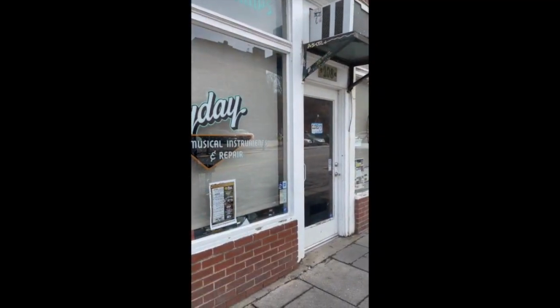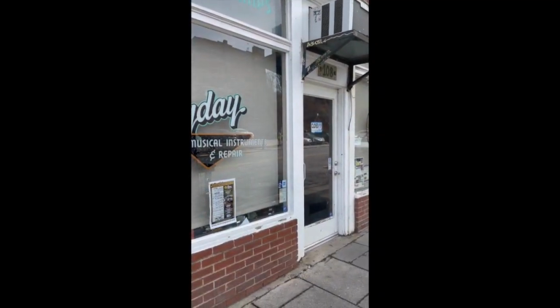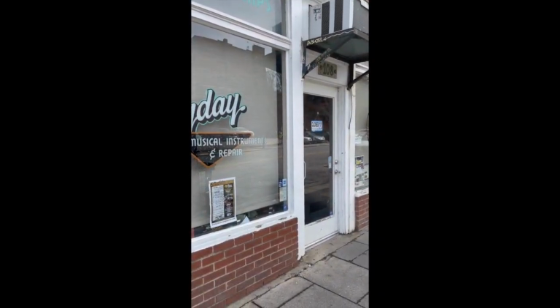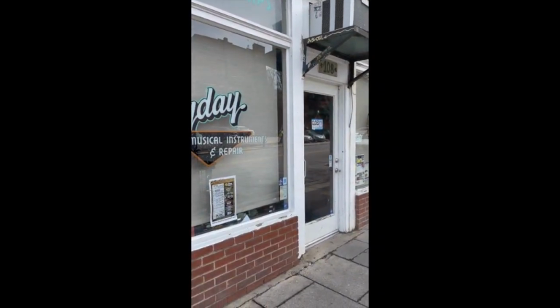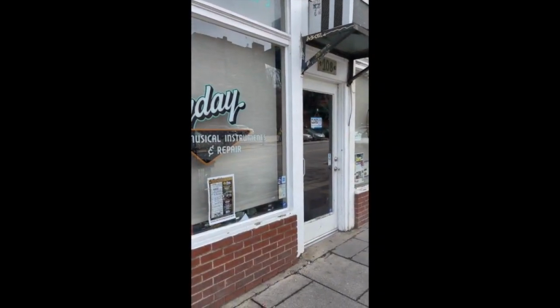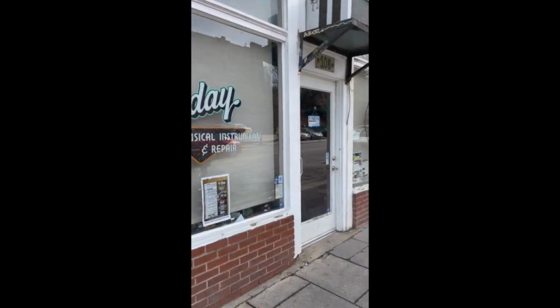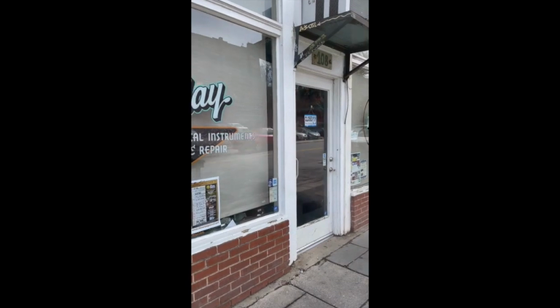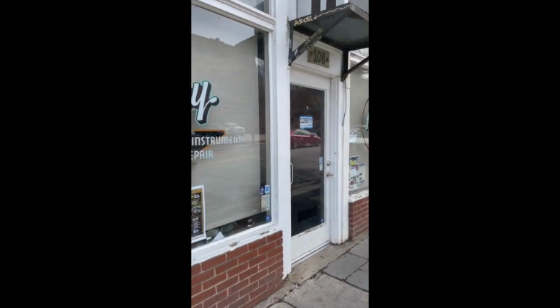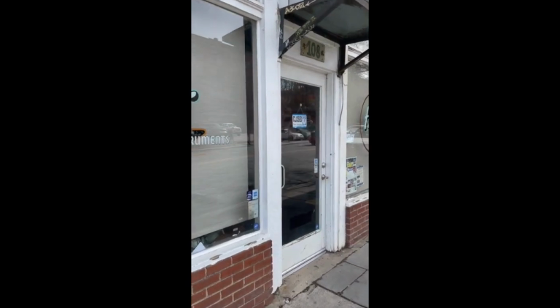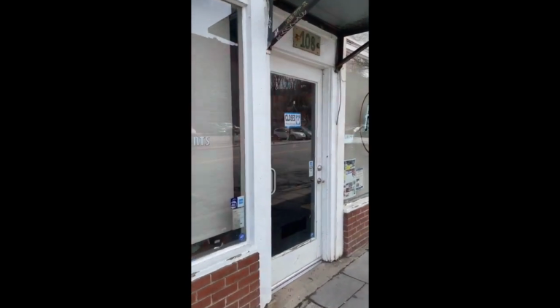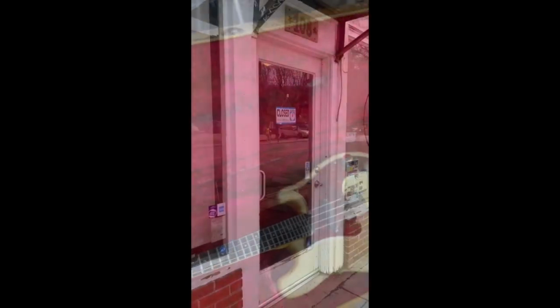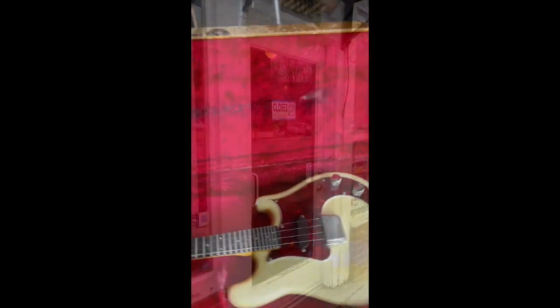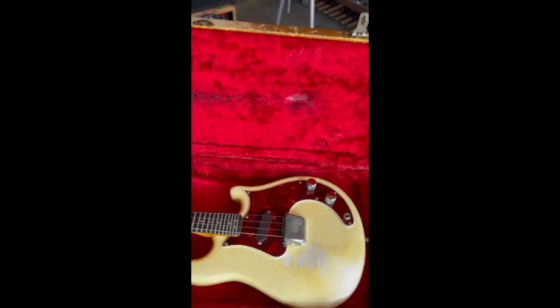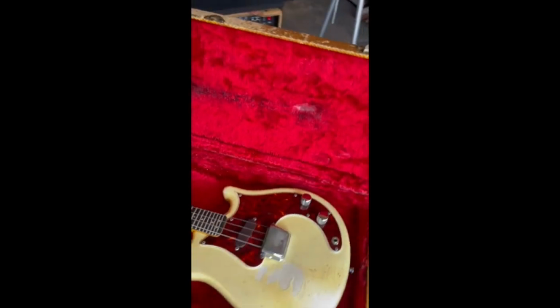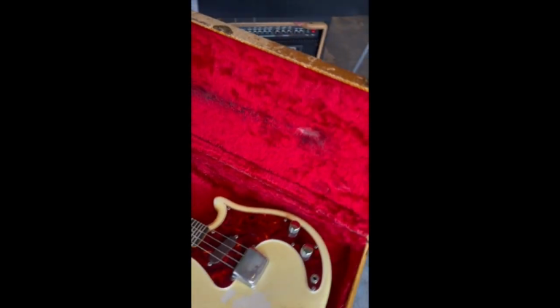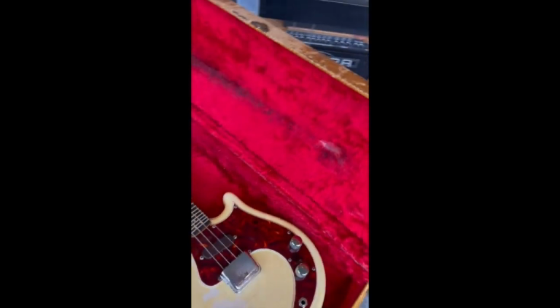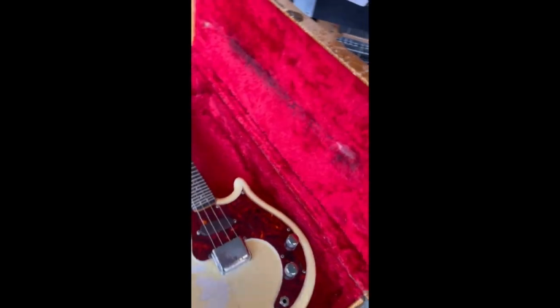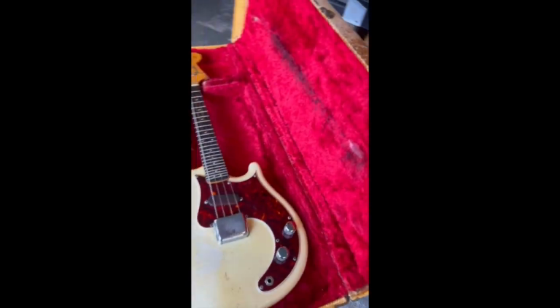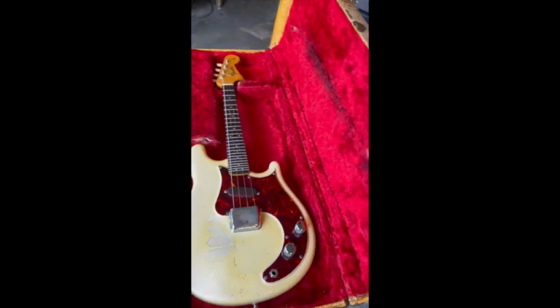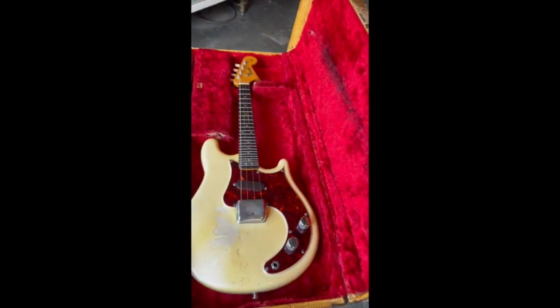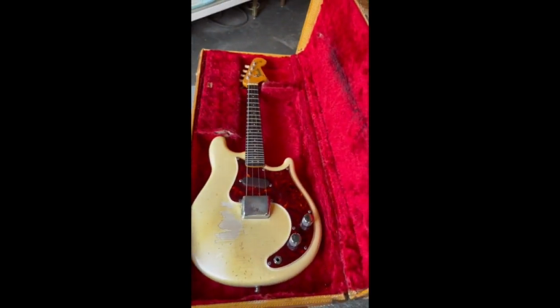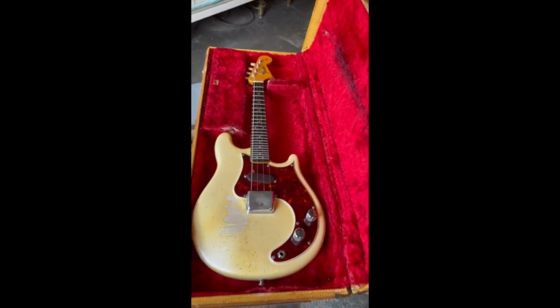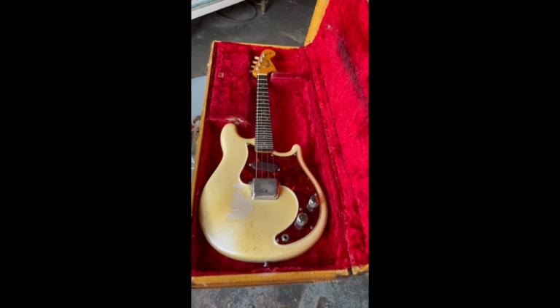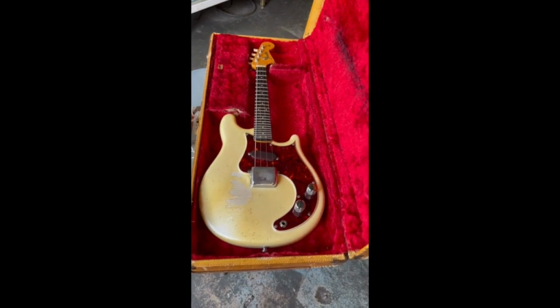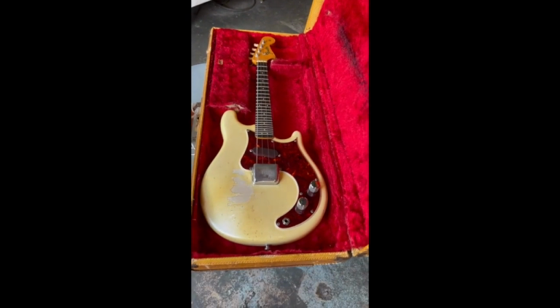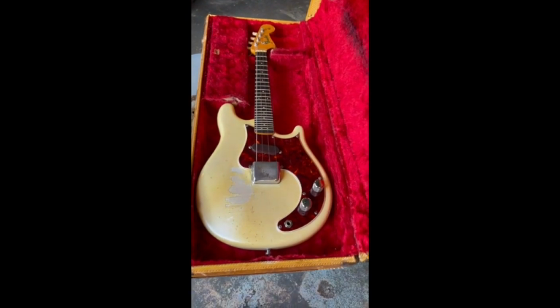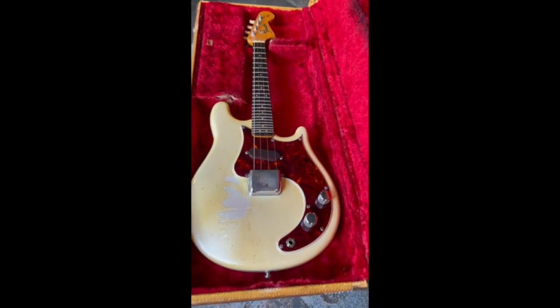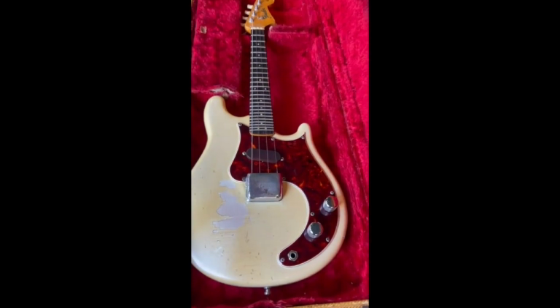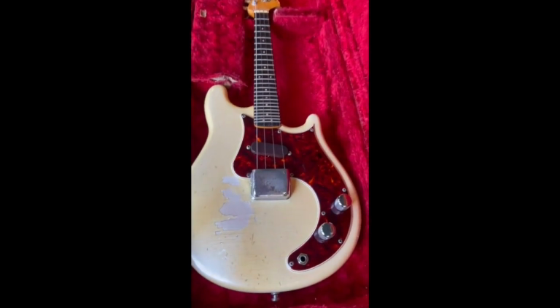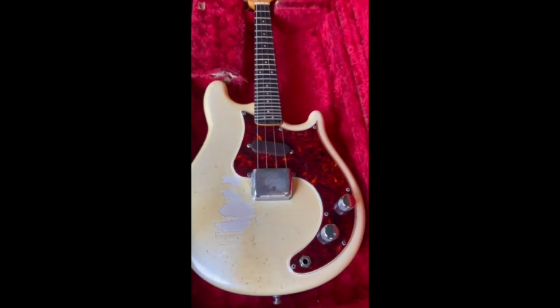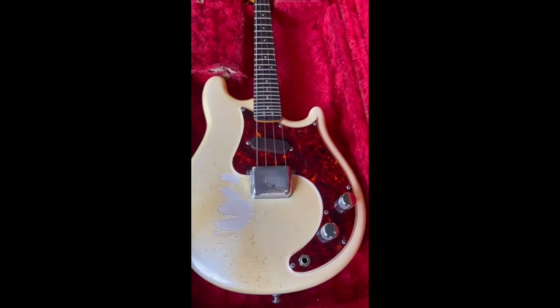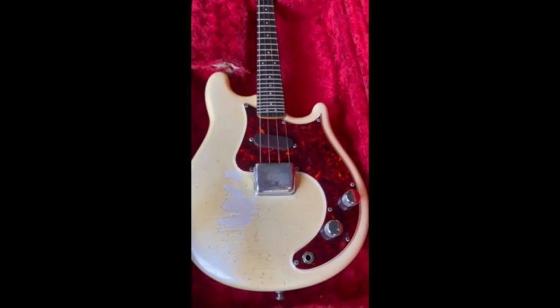I'm no historian here, but I think these things were made between like 1956 and 1976 or something like that, and it's always just a blast when you stumble across one.